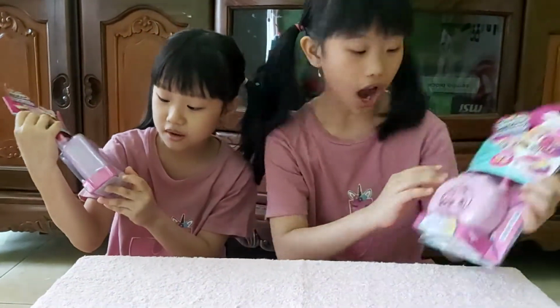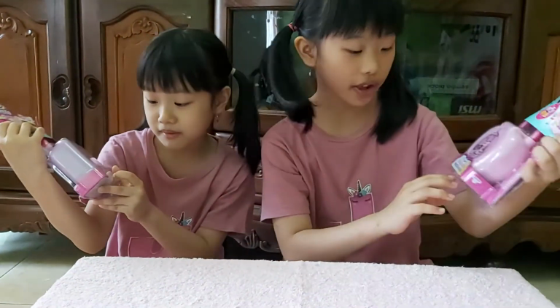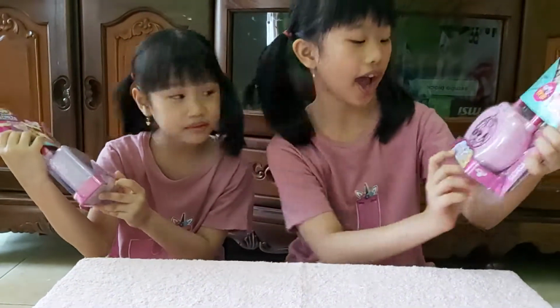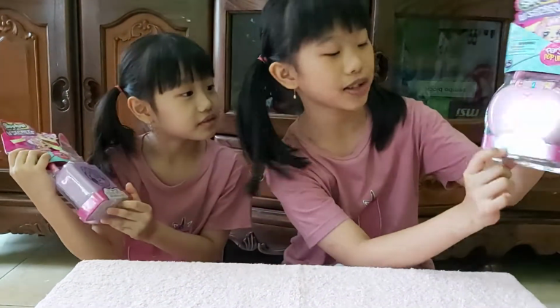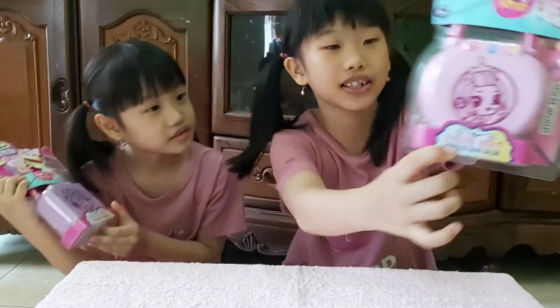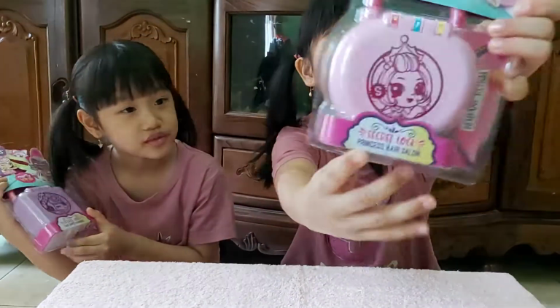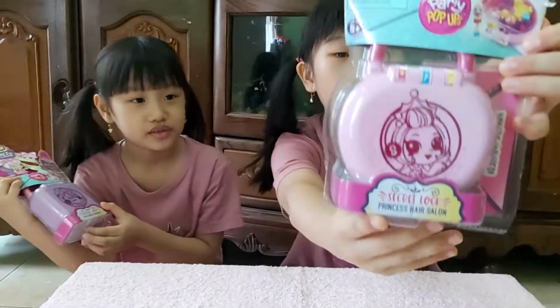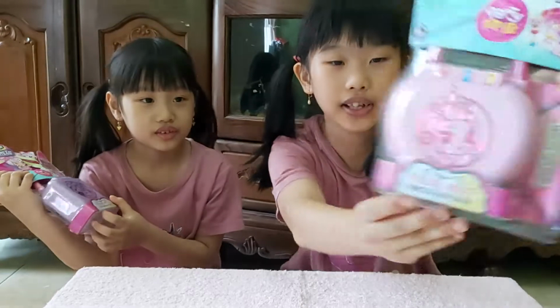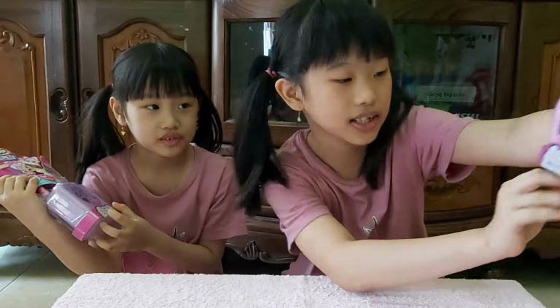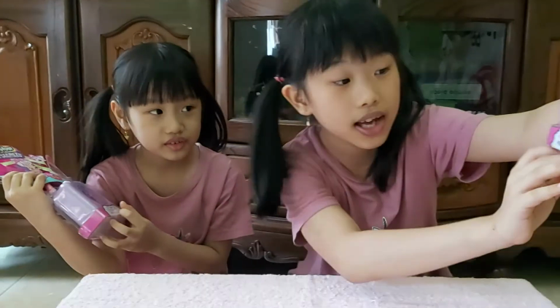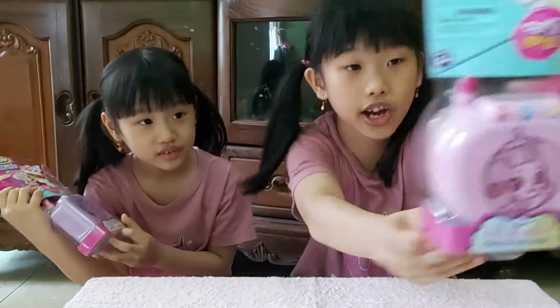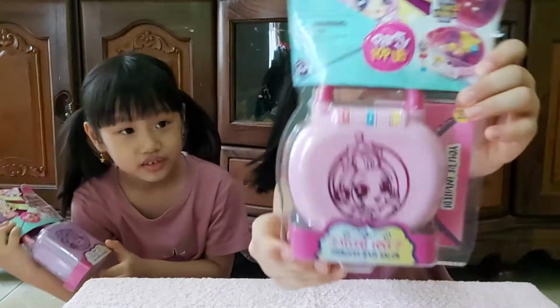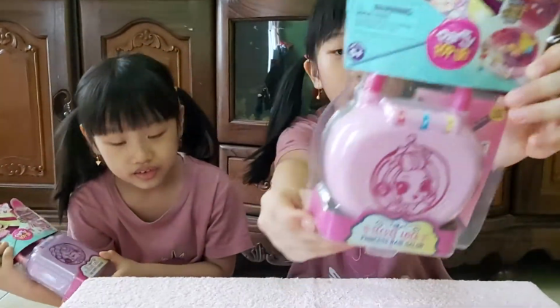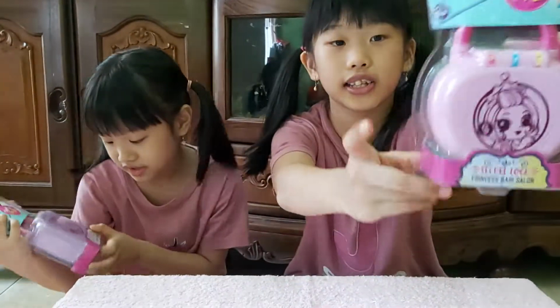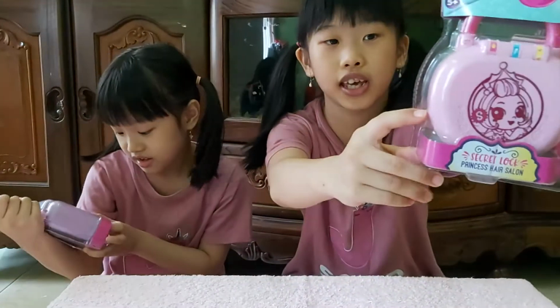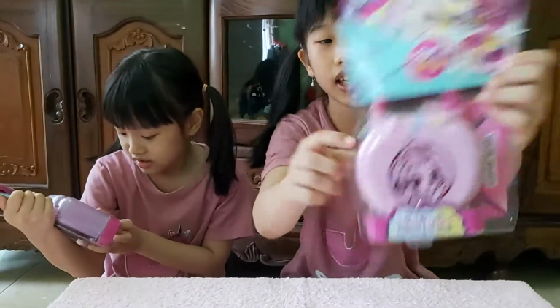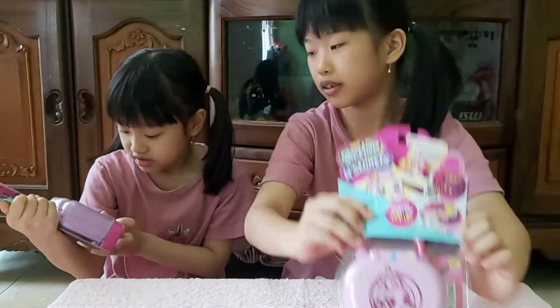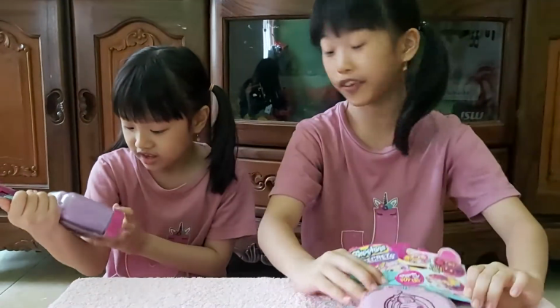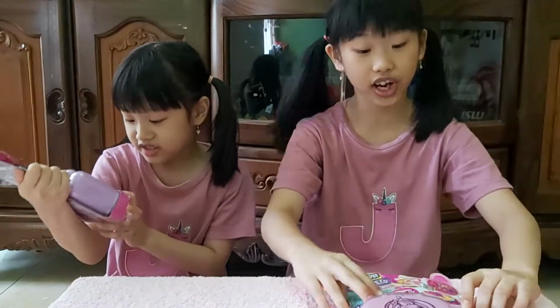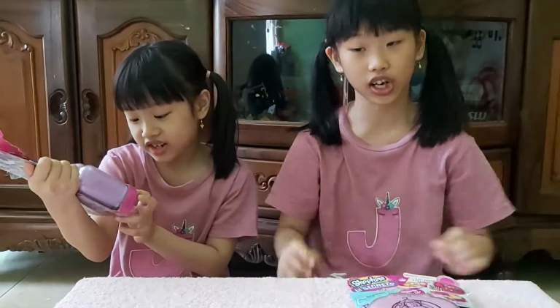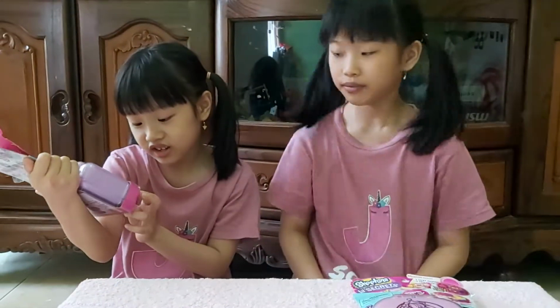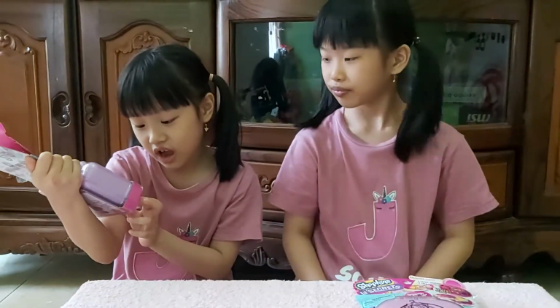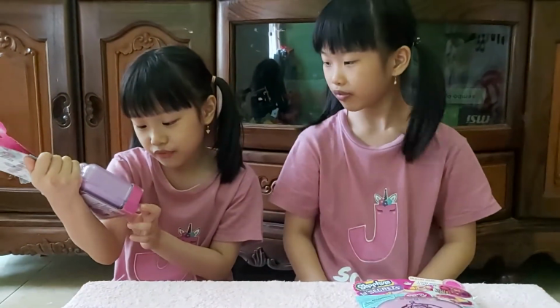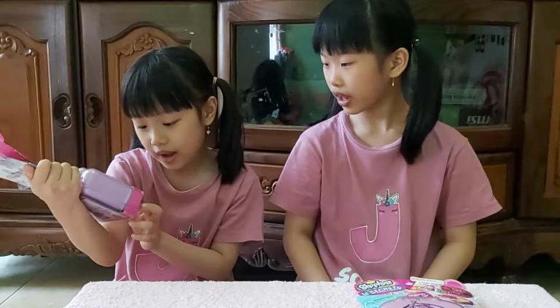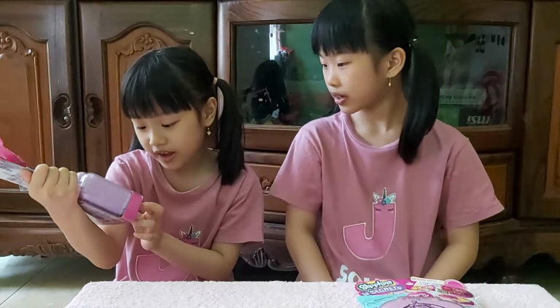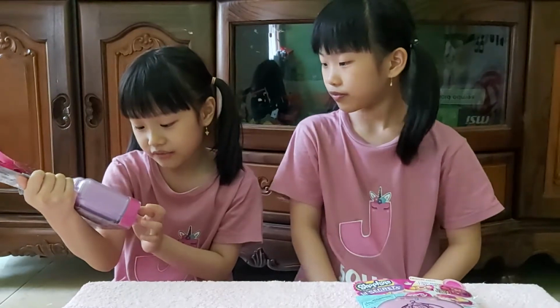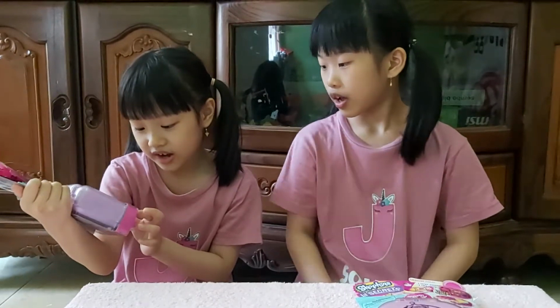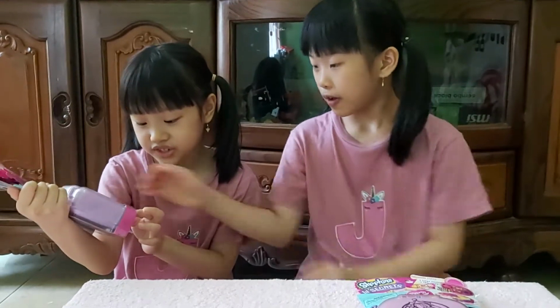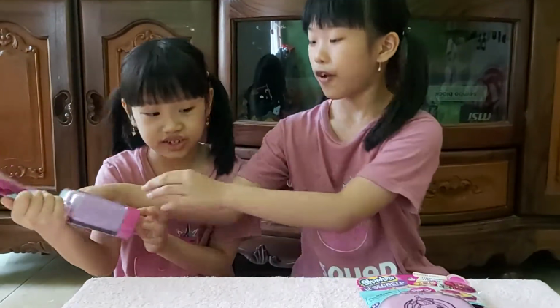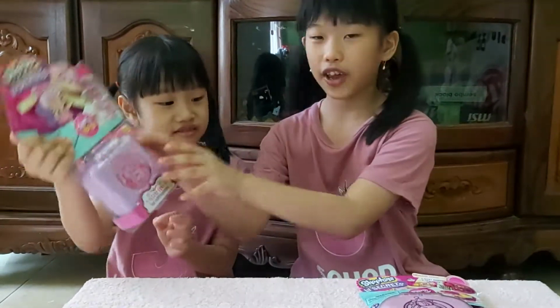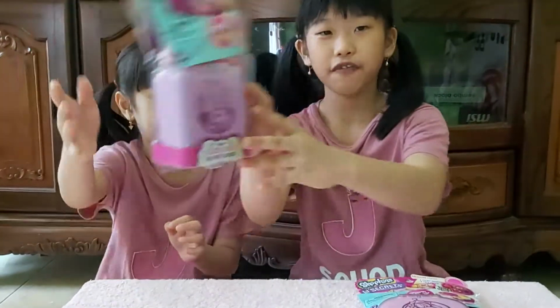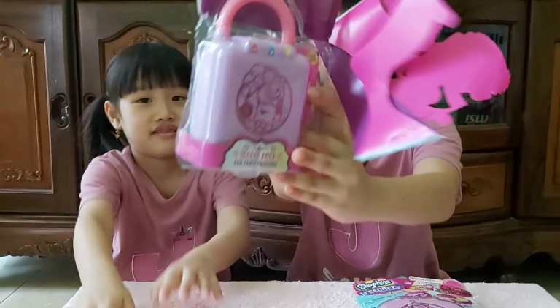Oh yeah, I got the Secret Love Princess Hair Salon. It's pink. I got the Secret Love Fat Fairy Fashion.